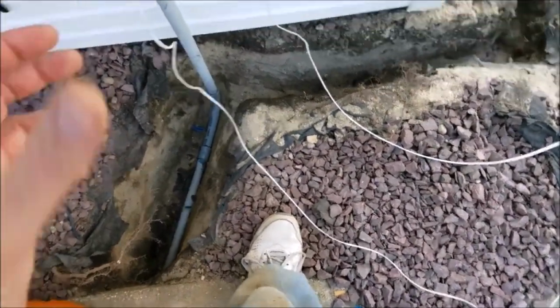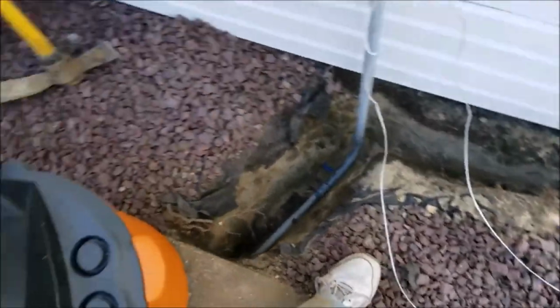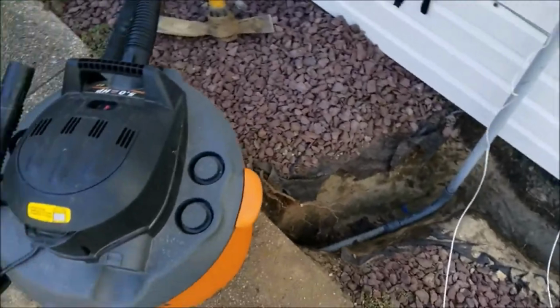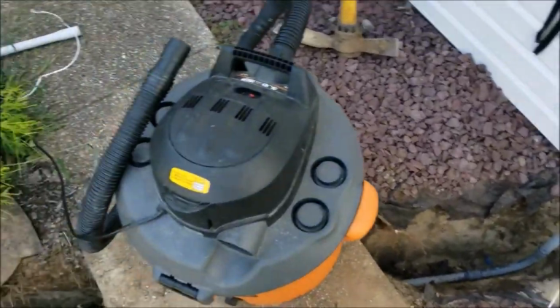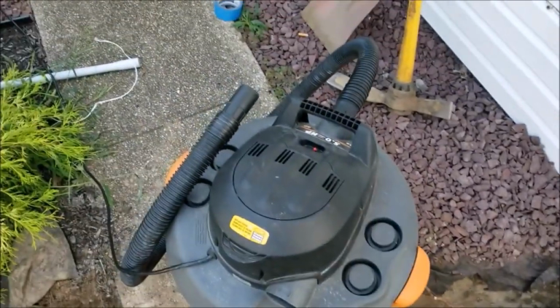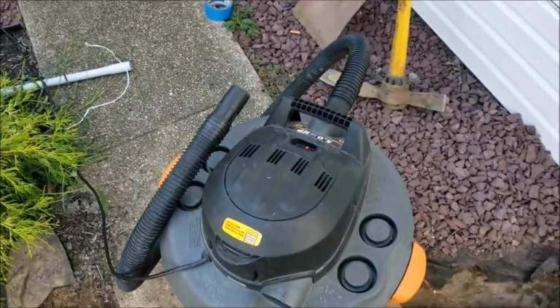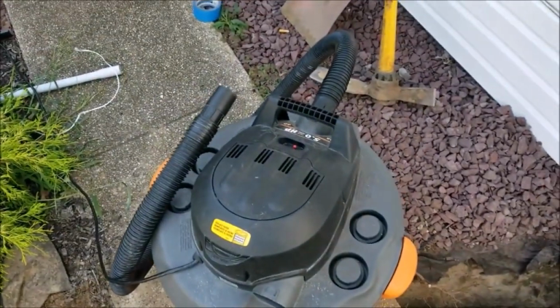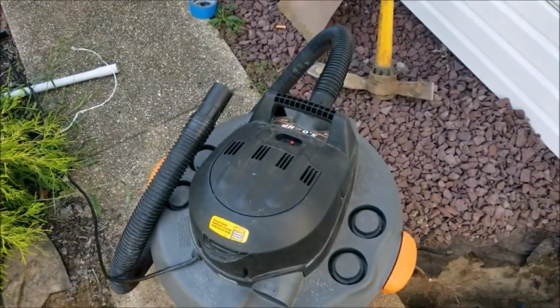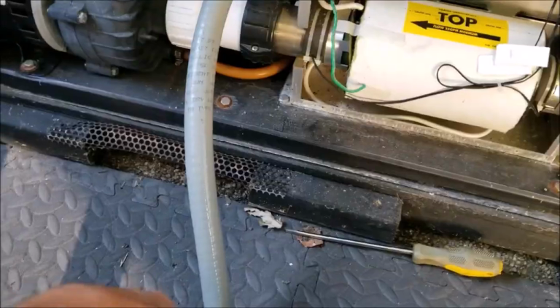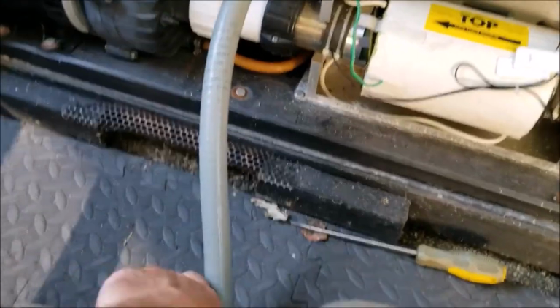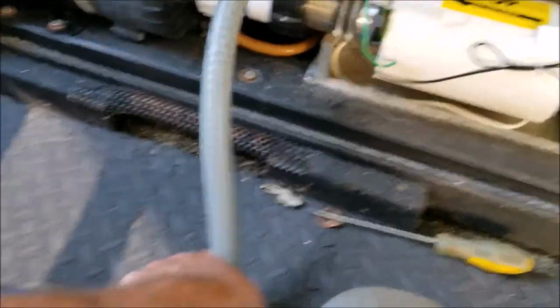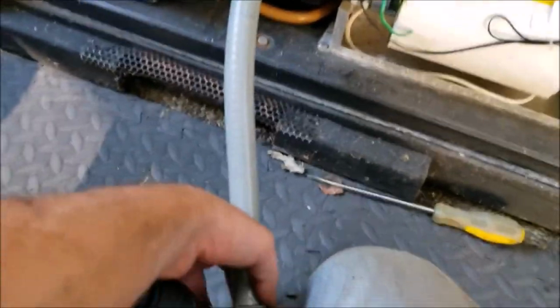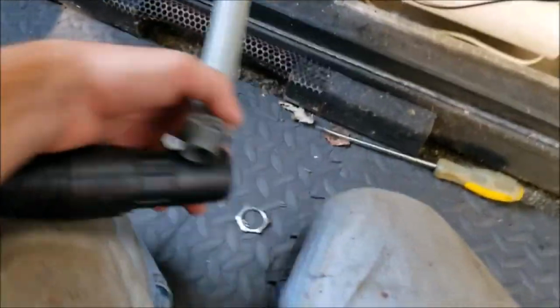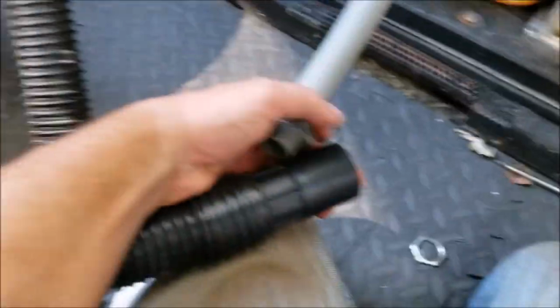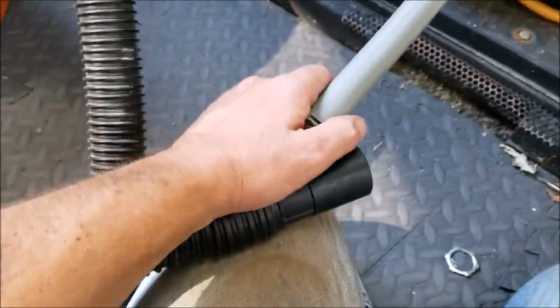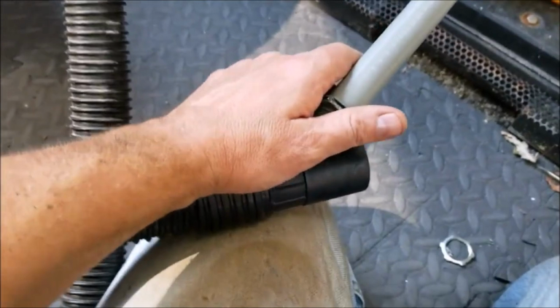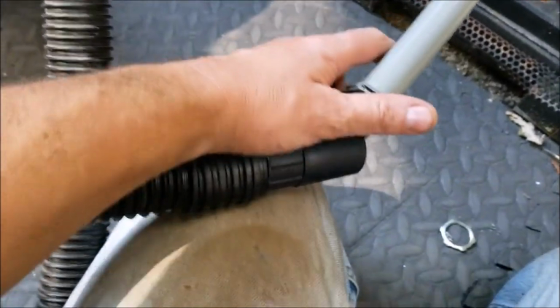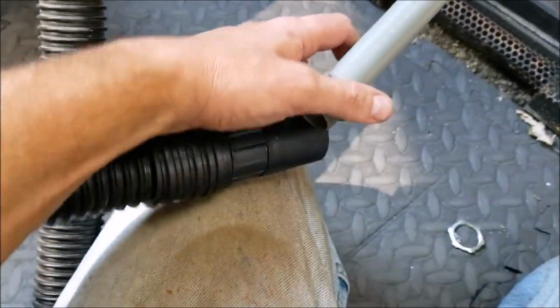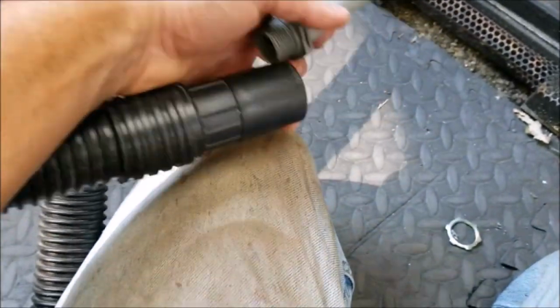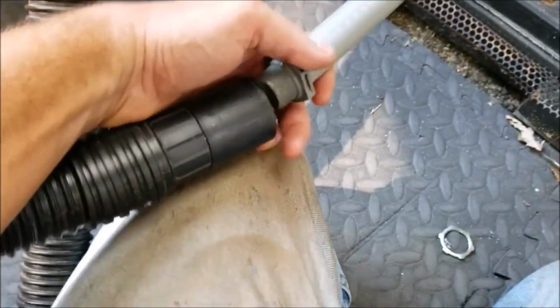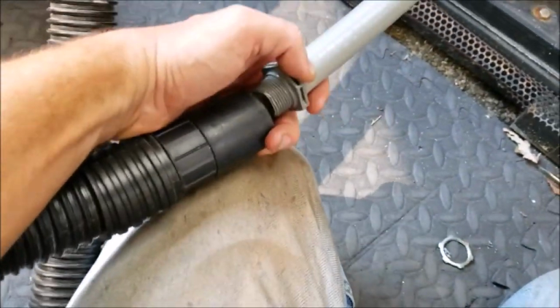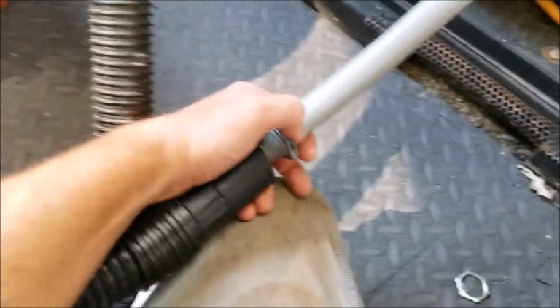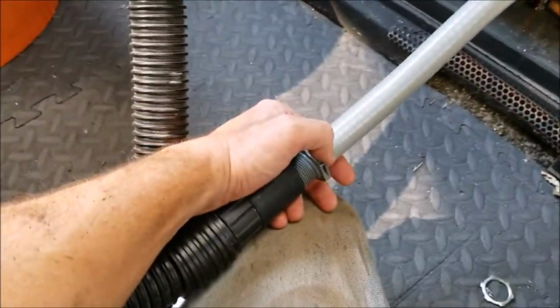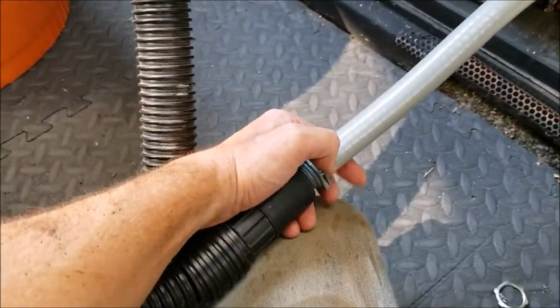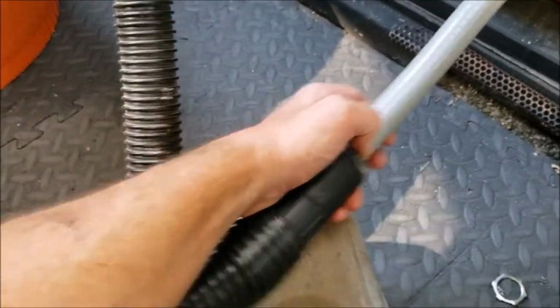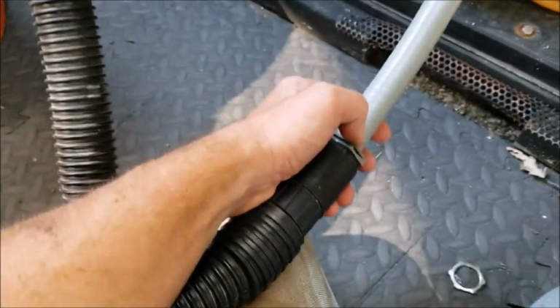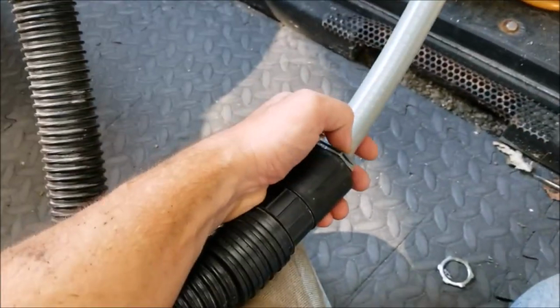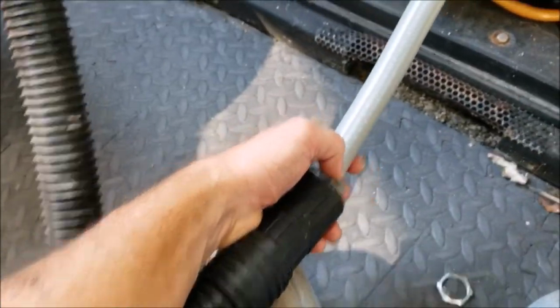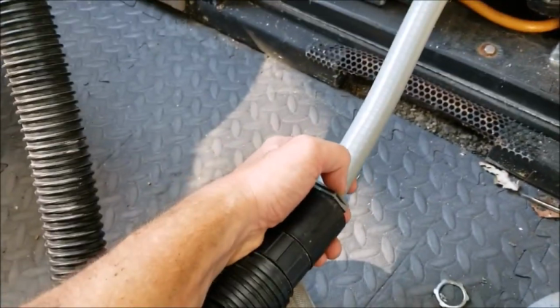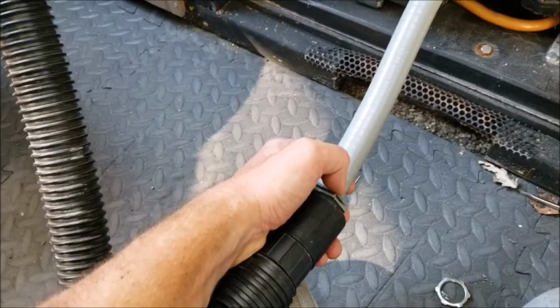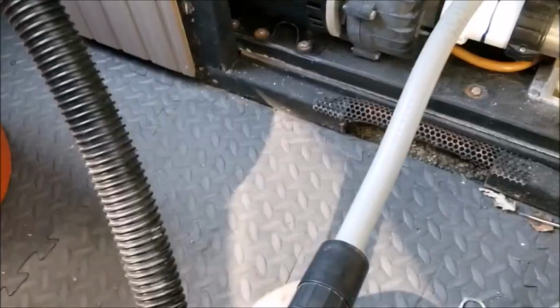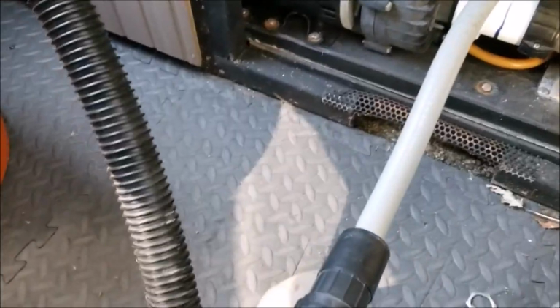I'm going to bring the shop vac to the other end — I'll show you that side. We've got the shop vac that we're going to put on this side. I'm actually going to connect it to this end, turn it on, and try to suck the string through — give it a shot.